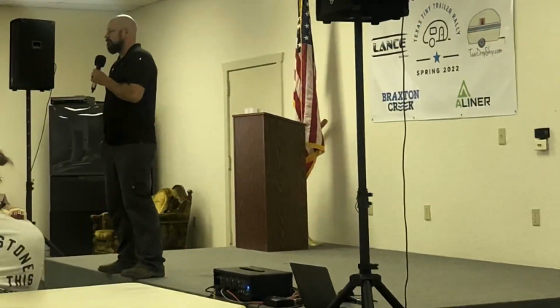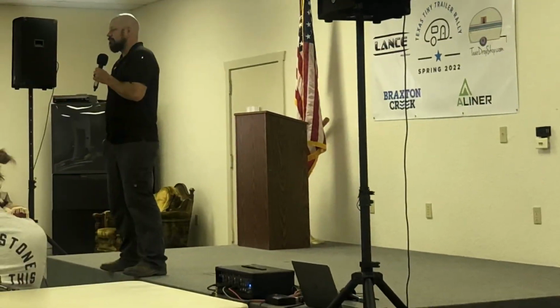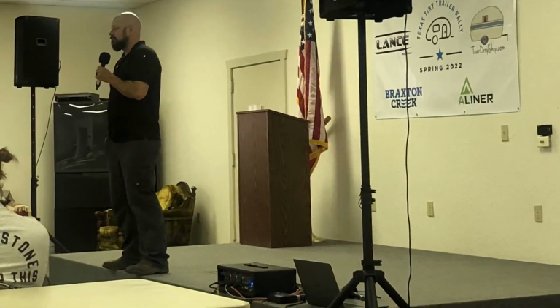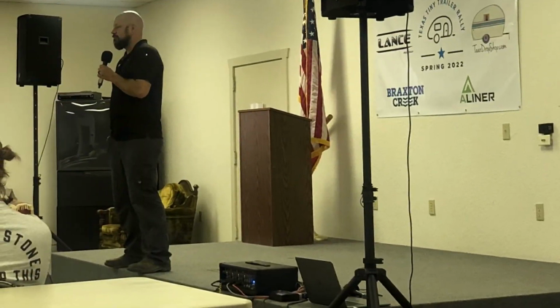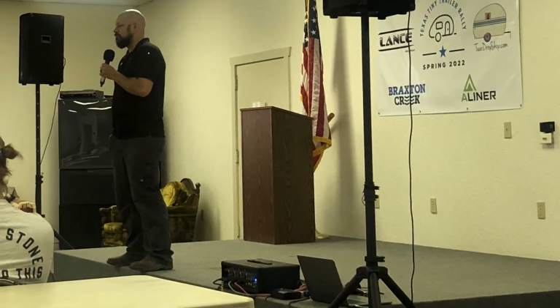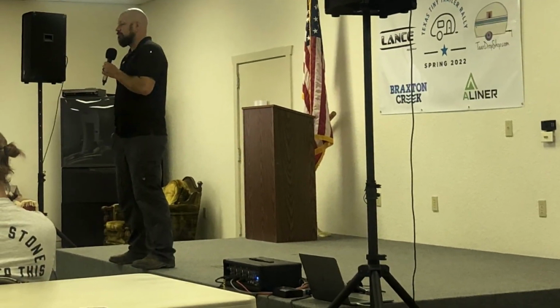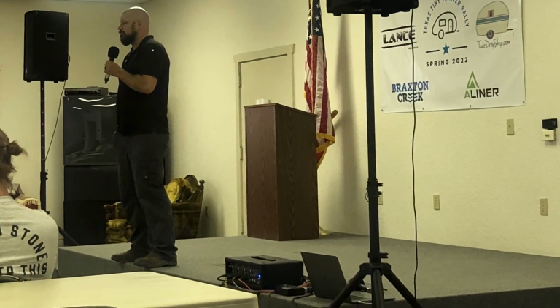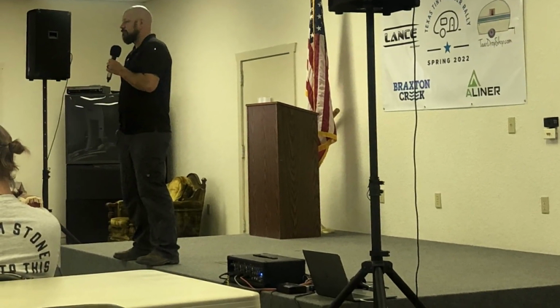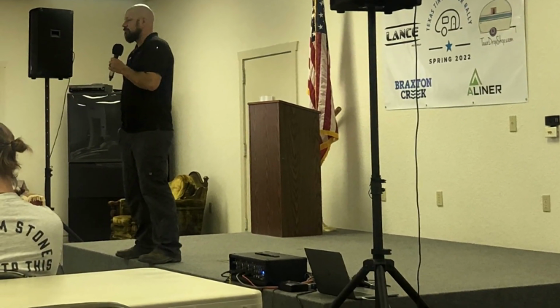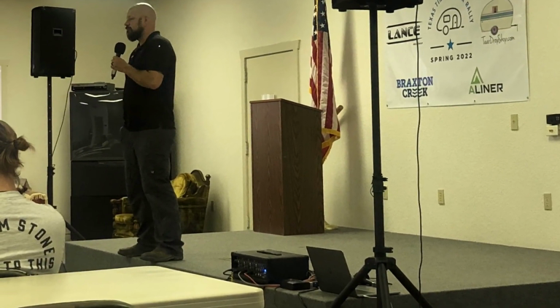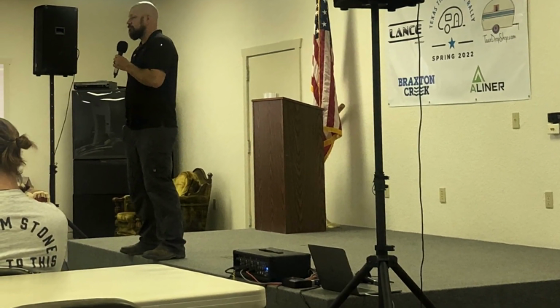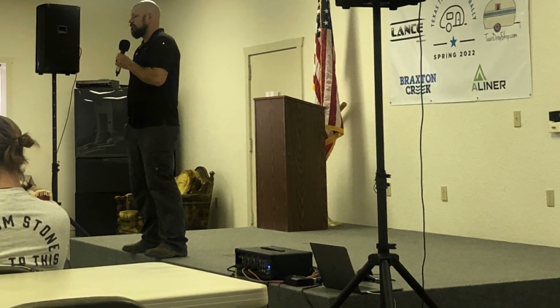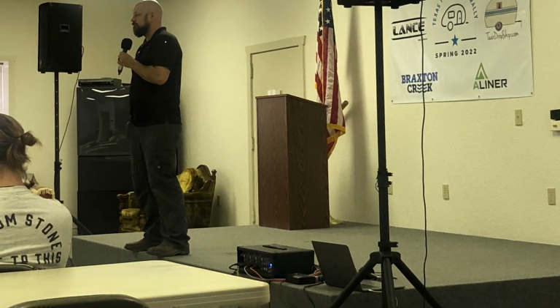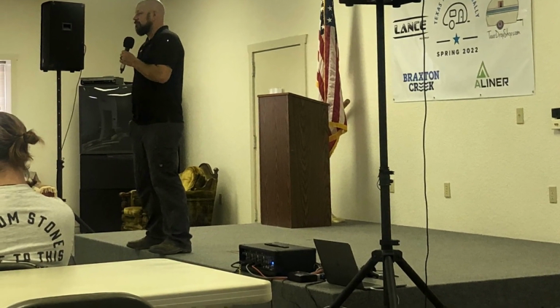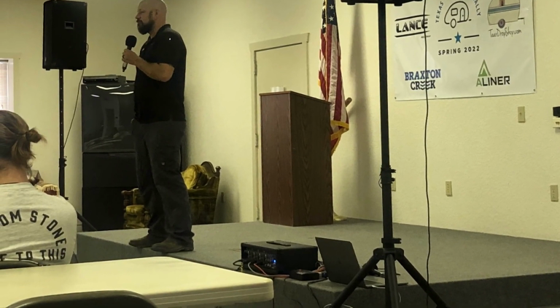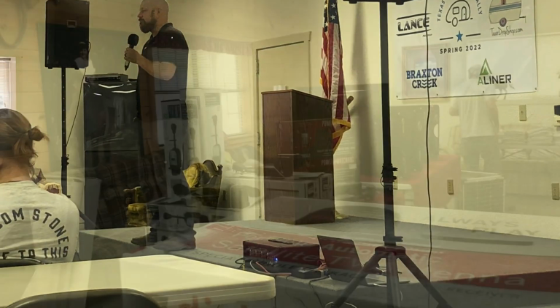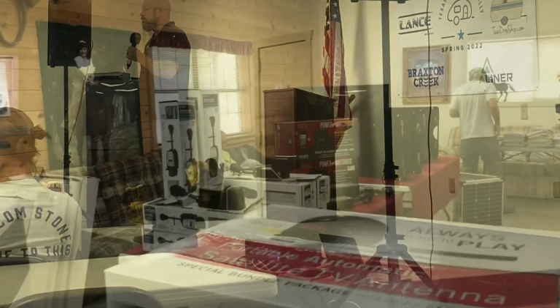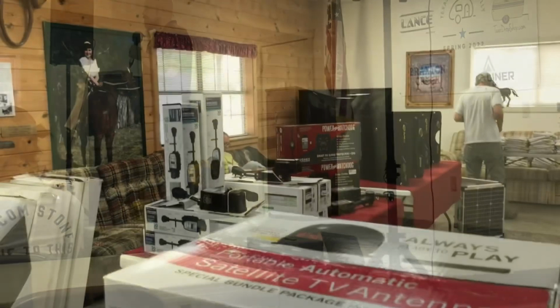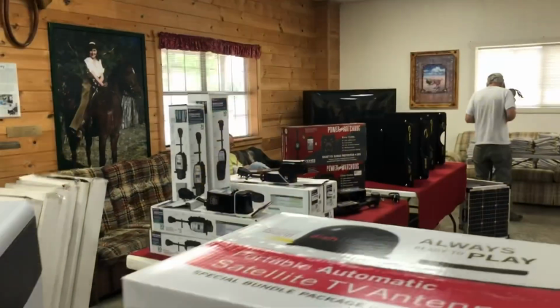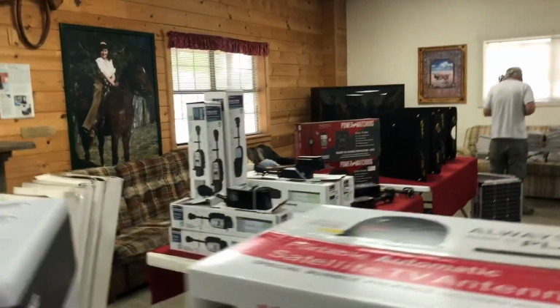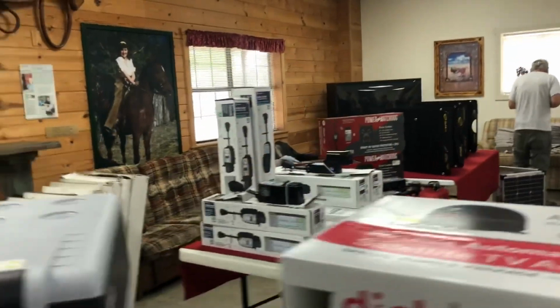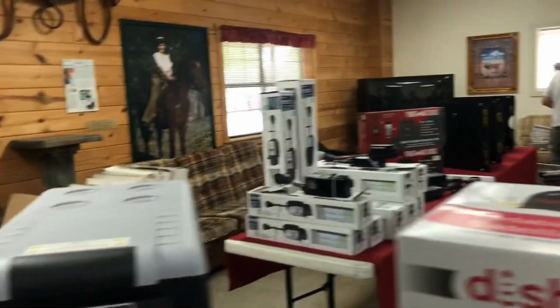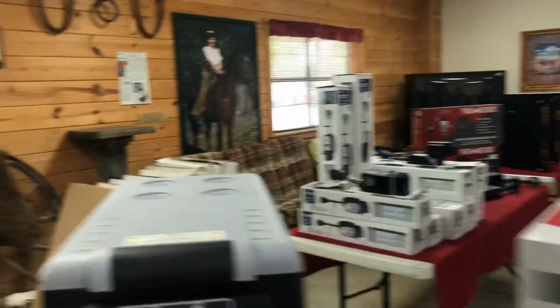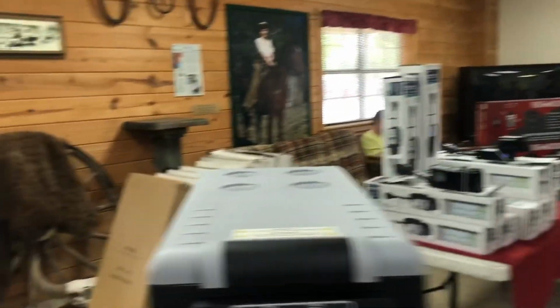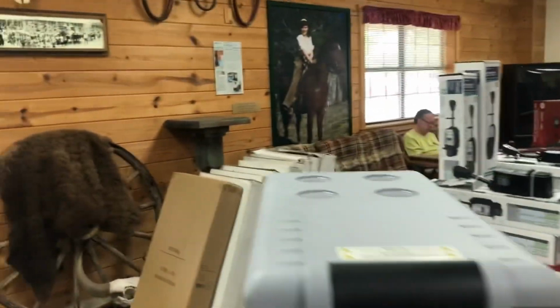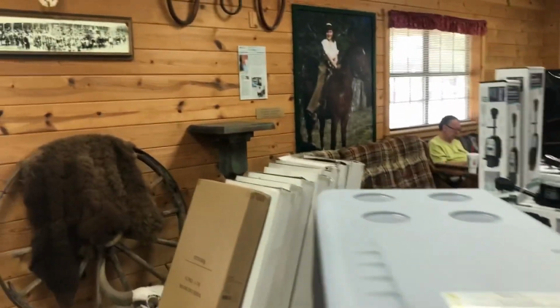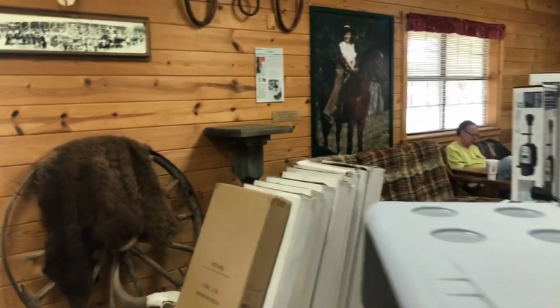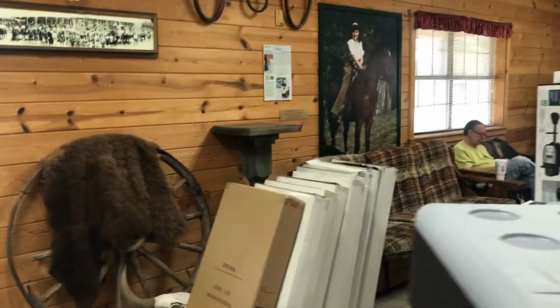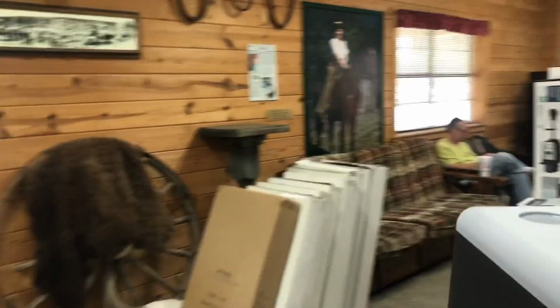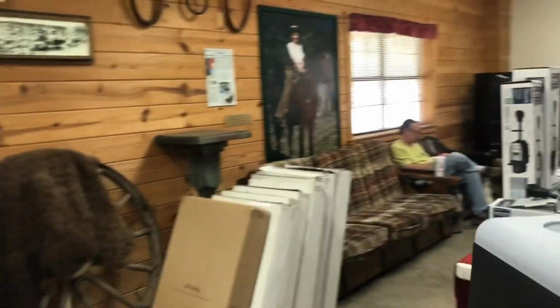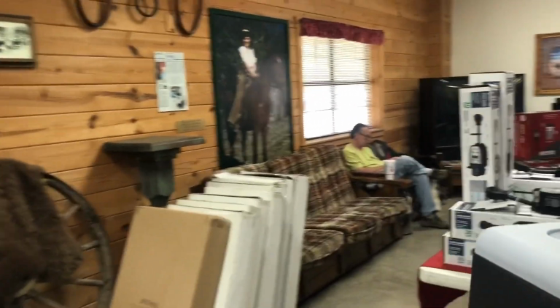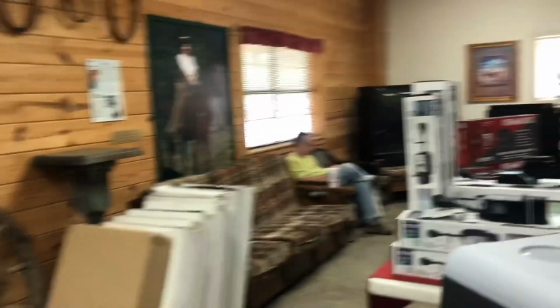Of course they have the tech talks which were great, and then lots of stuff for sale and lots of activities going on. I'll just show you some of that.